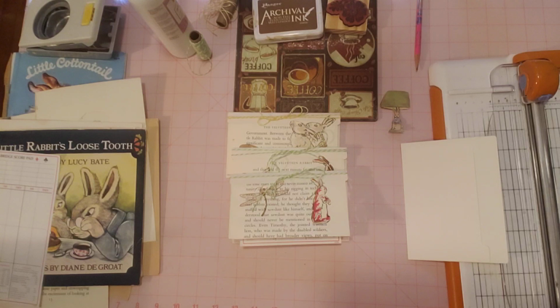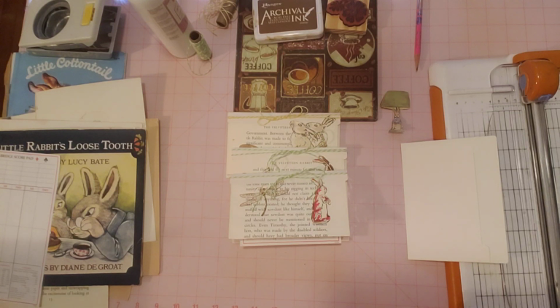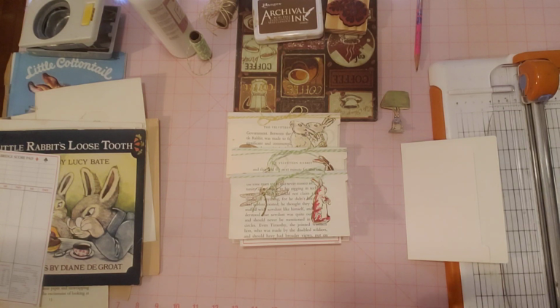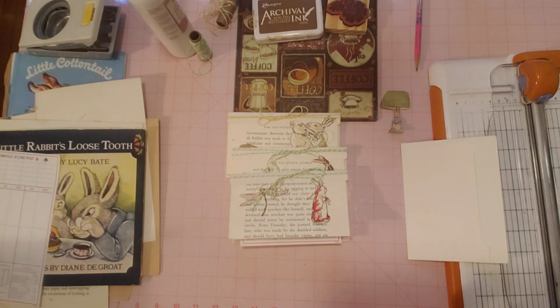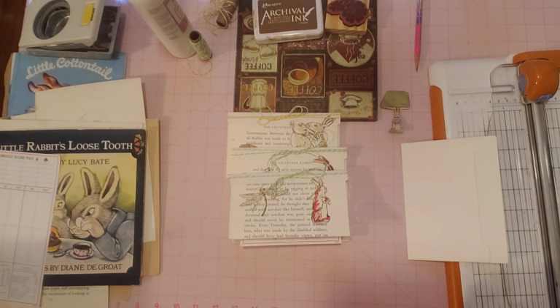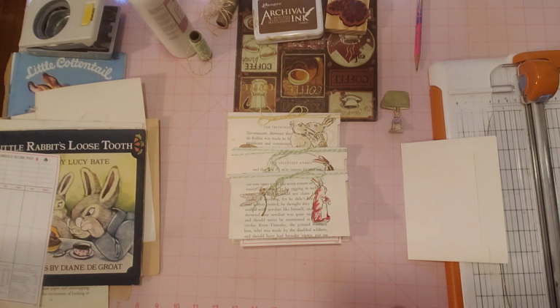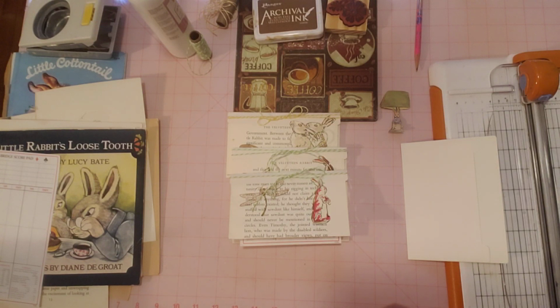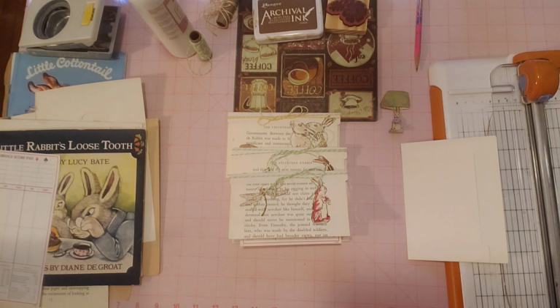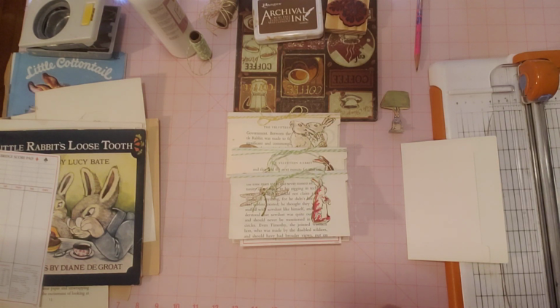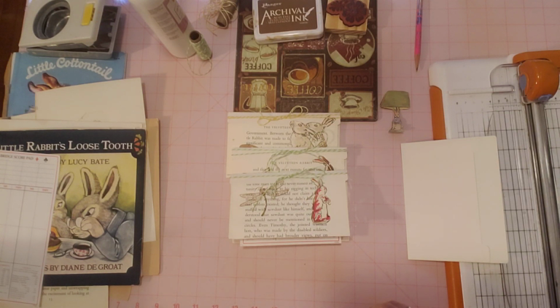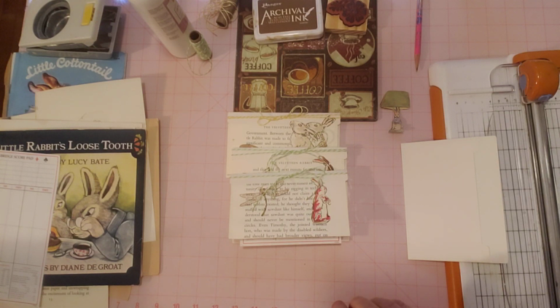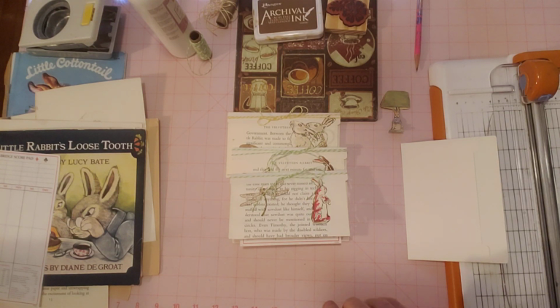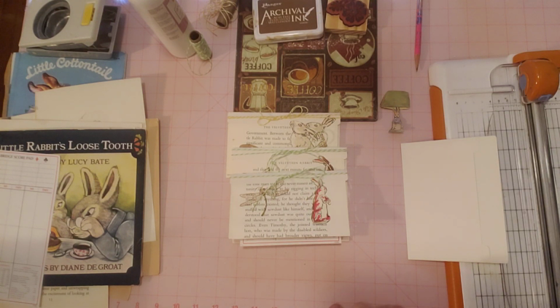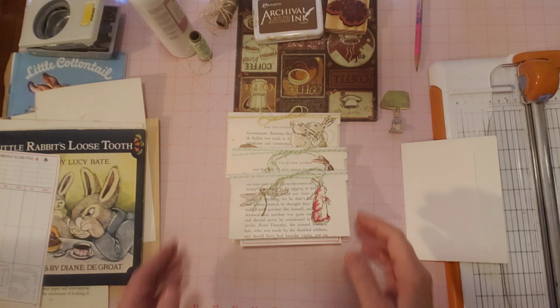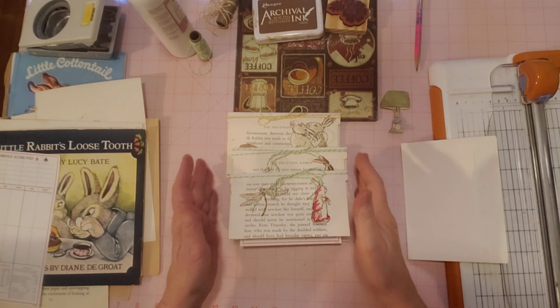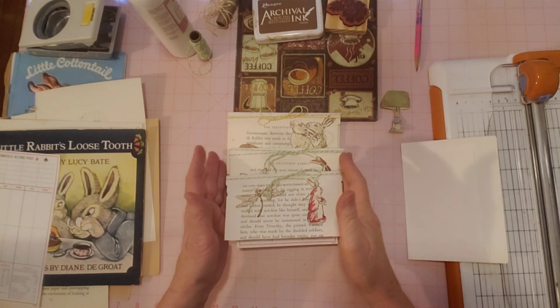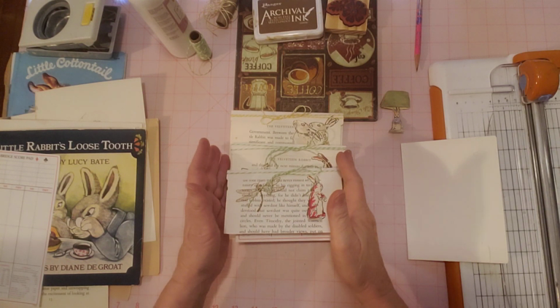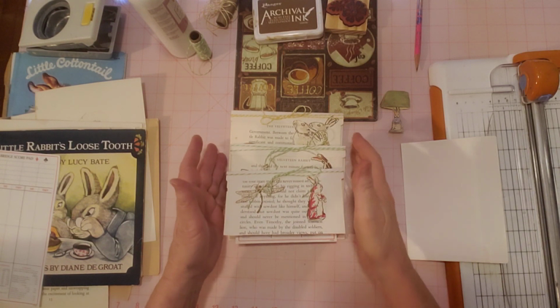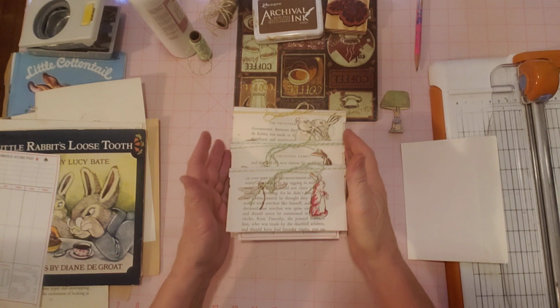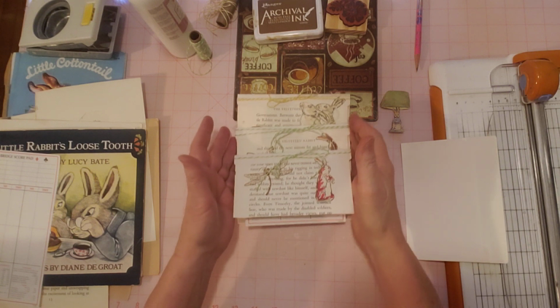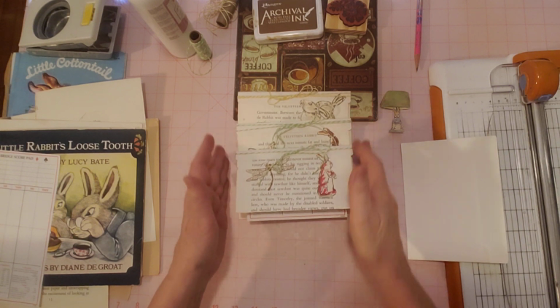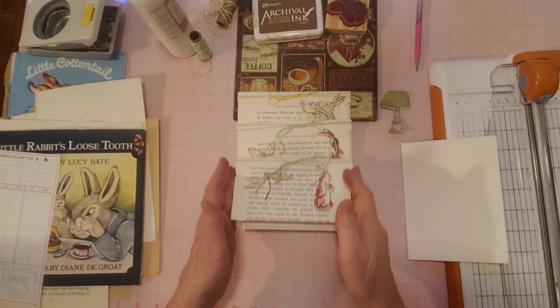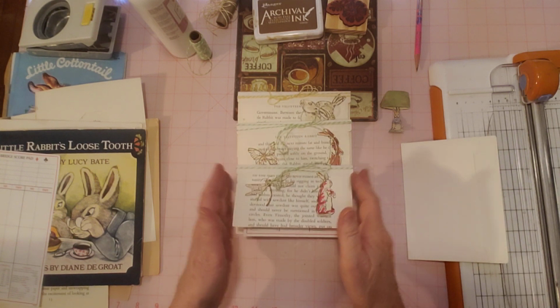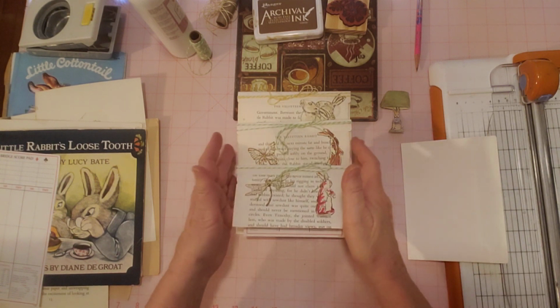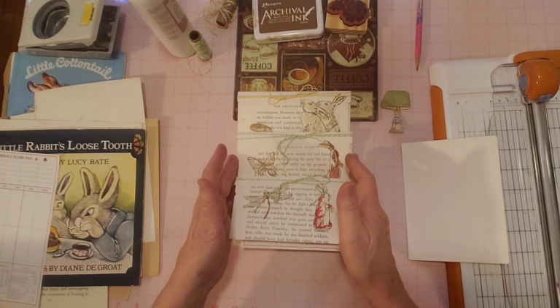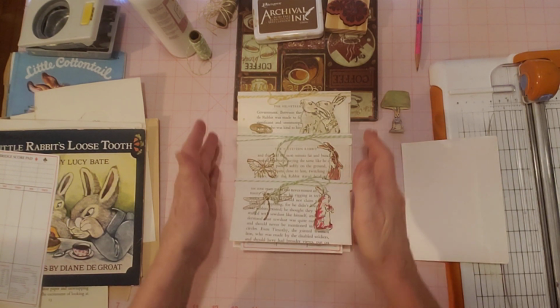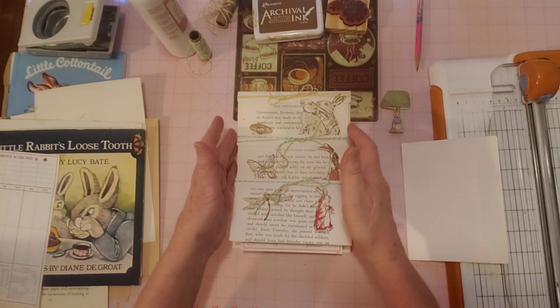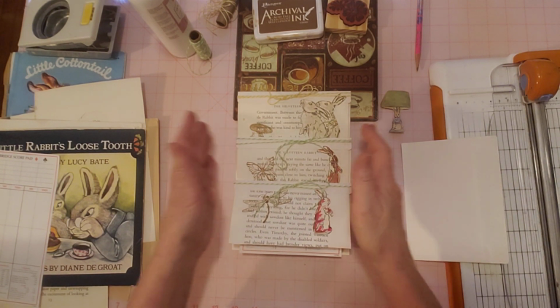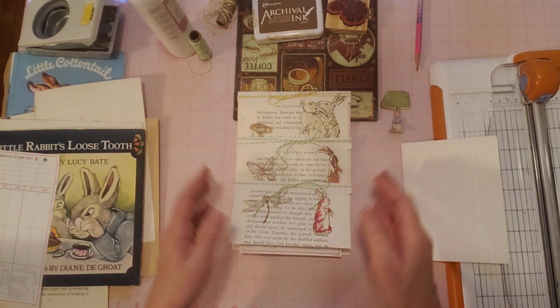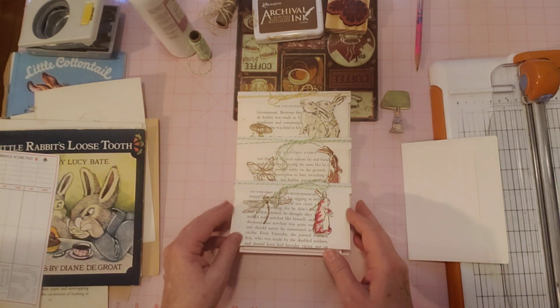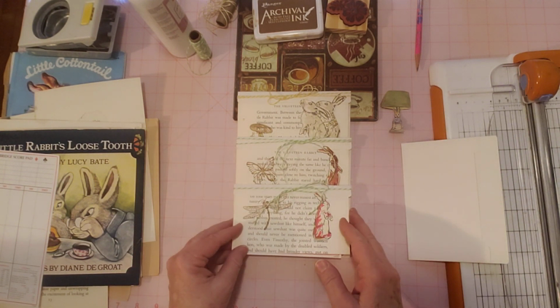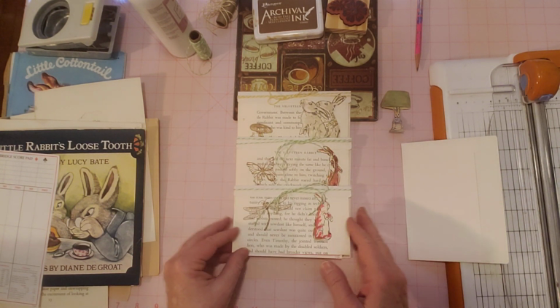Hello friends, it's Sherry from Turquoise Dreaming. How's everyone doing today? Welcome to my channel and thank you for joining me. I'm here to work on Roxy's weekly challenge.